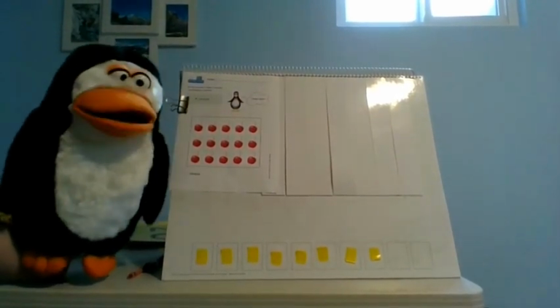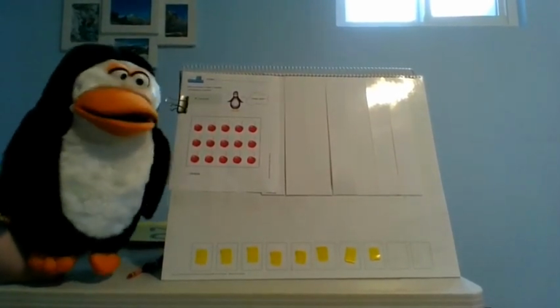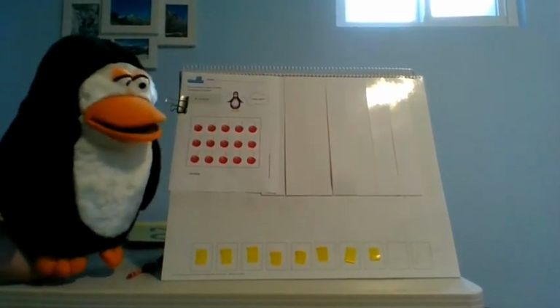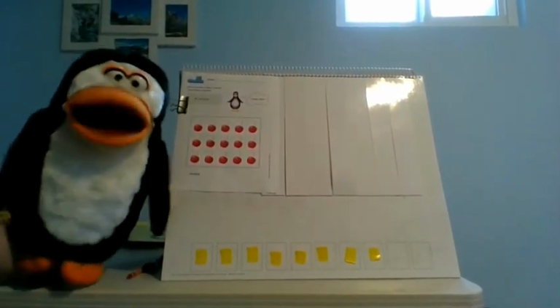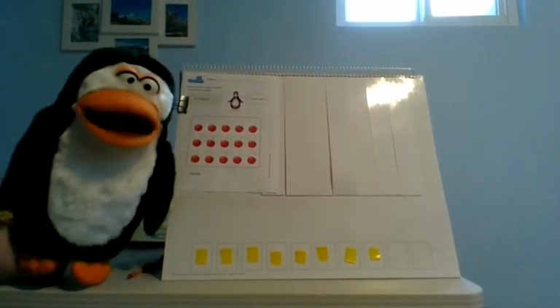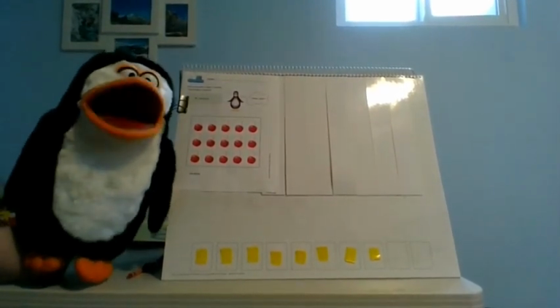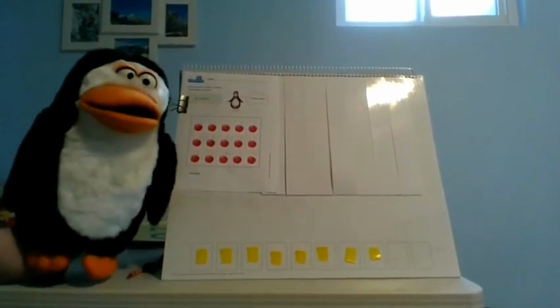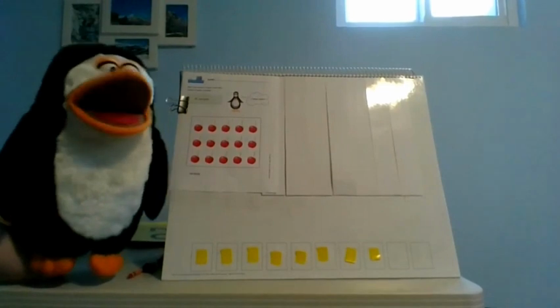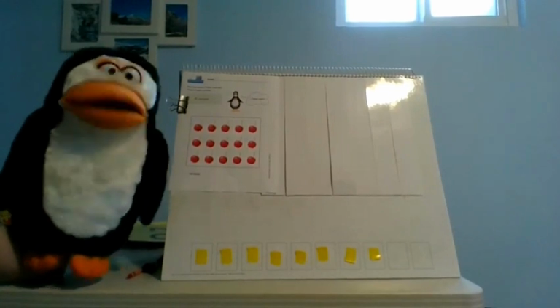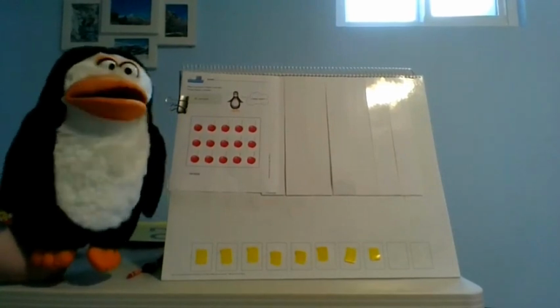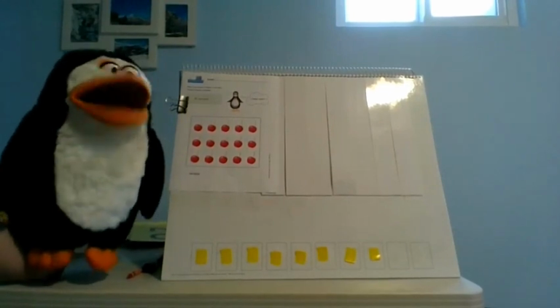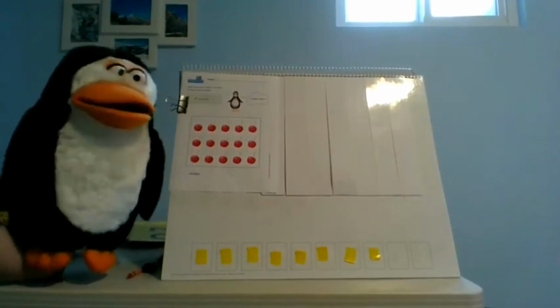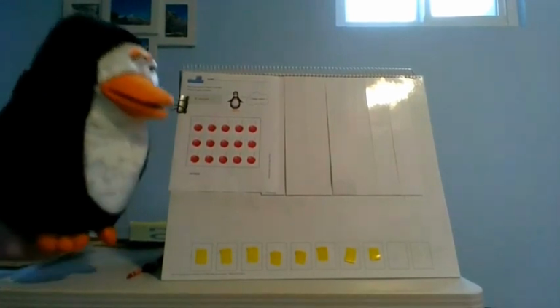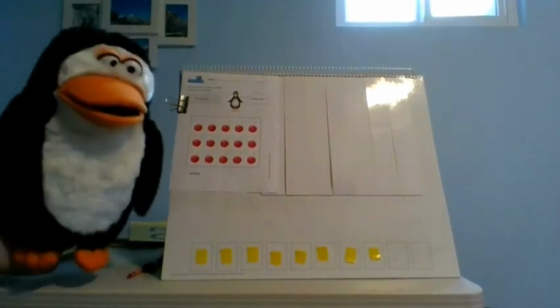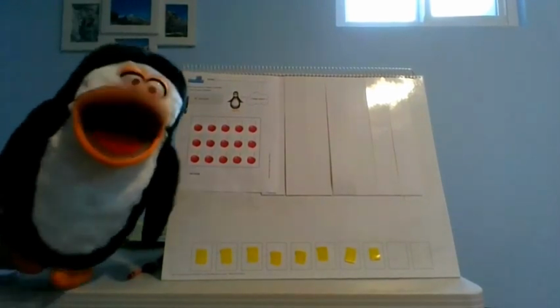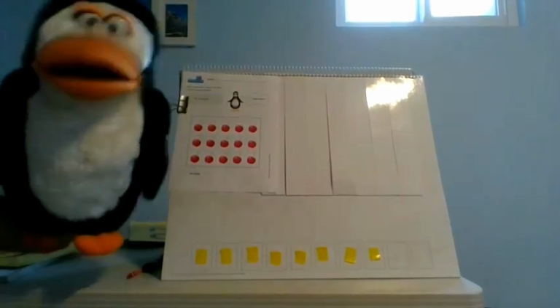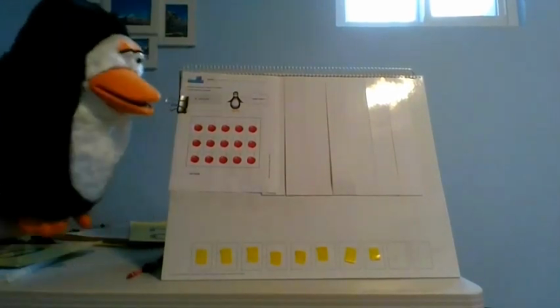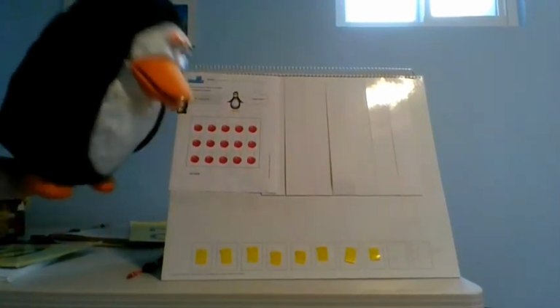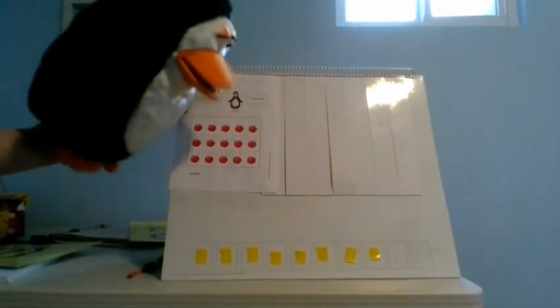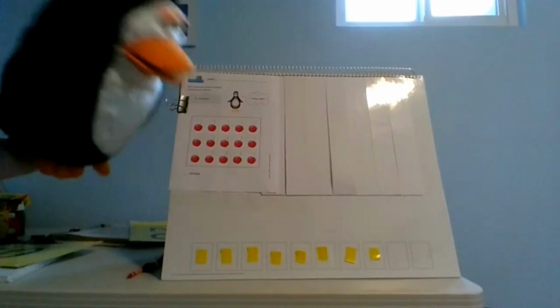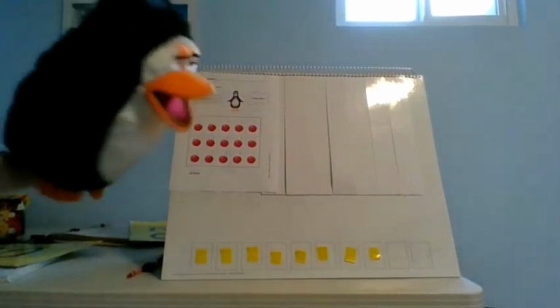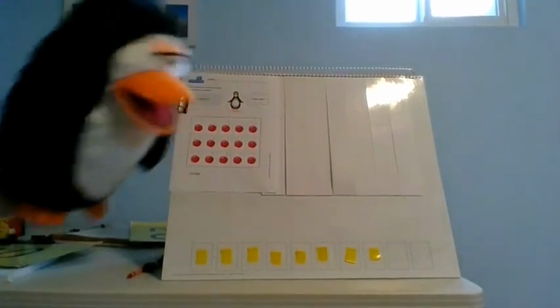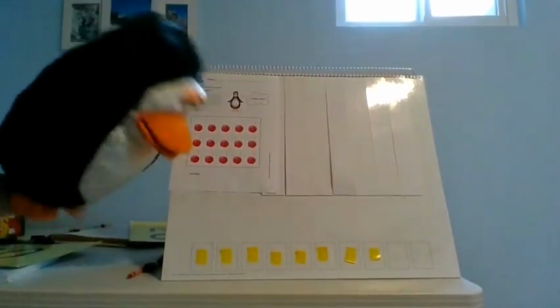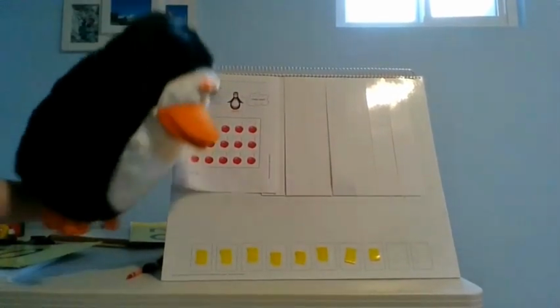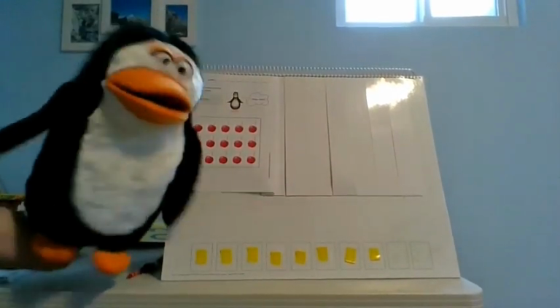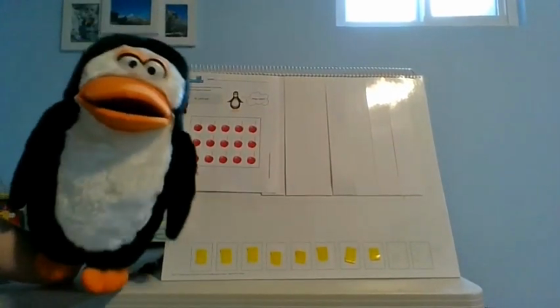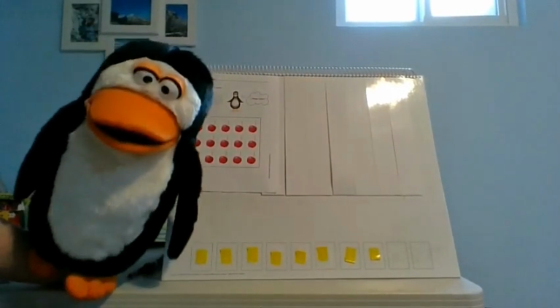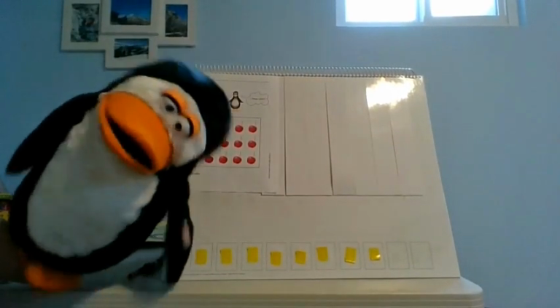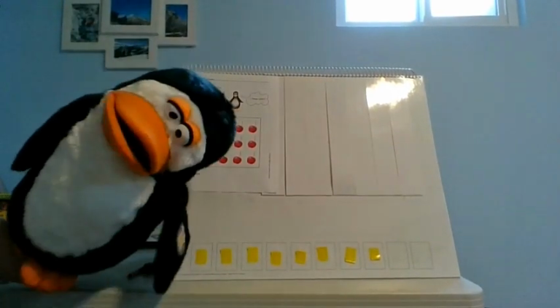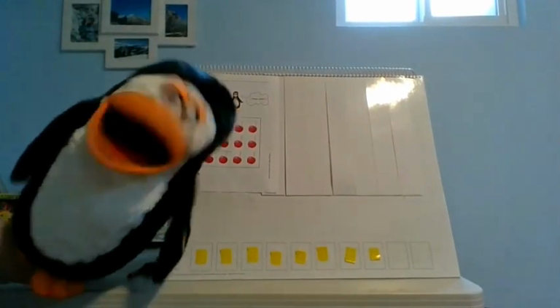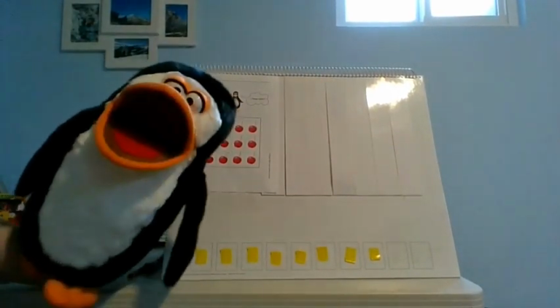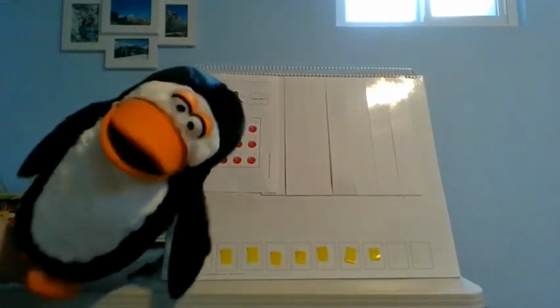I wanted to see how many cherries there were, so I started counting like this: 1, 2, 3, 4, 5, 6, 7, 8, 9, 10, 11, 12, 13, 14. Did I get it right?